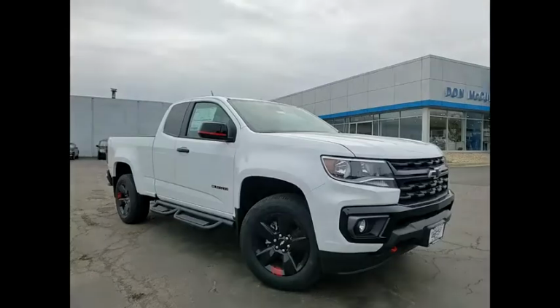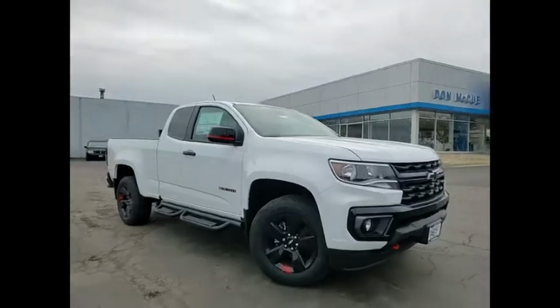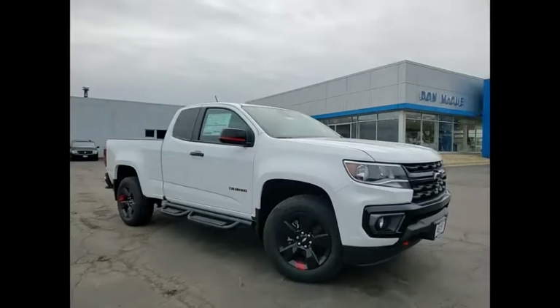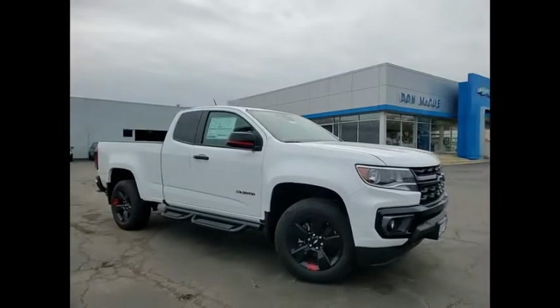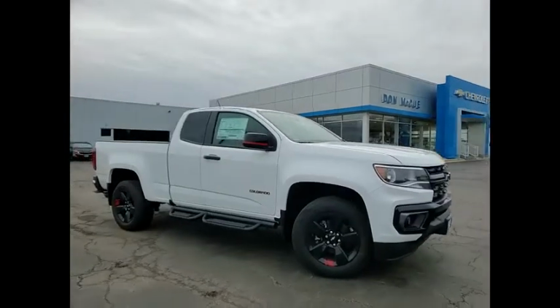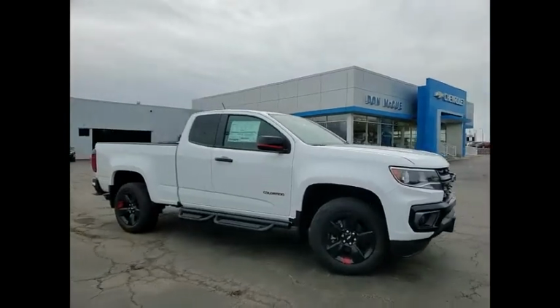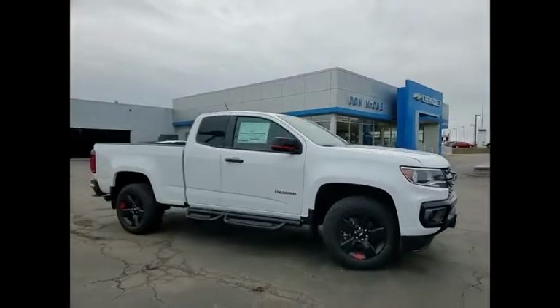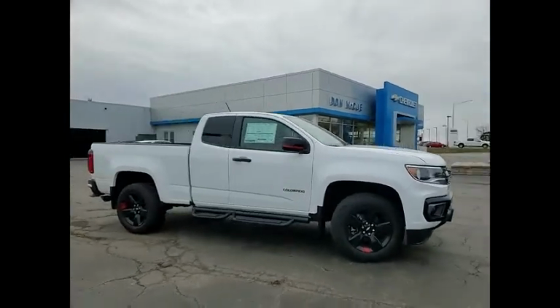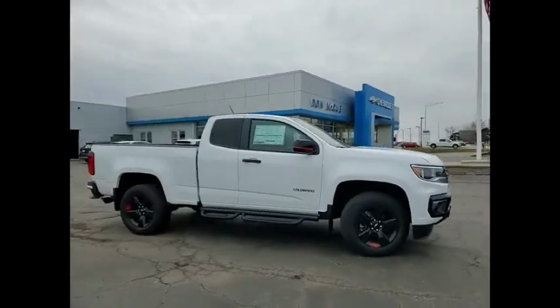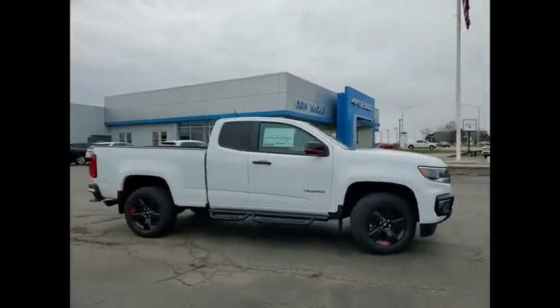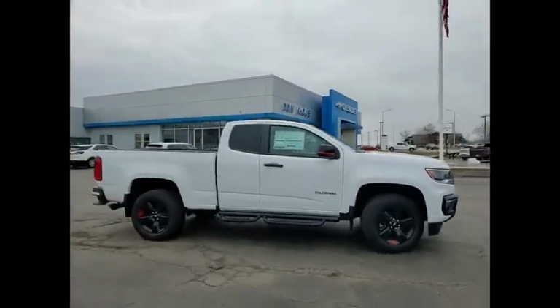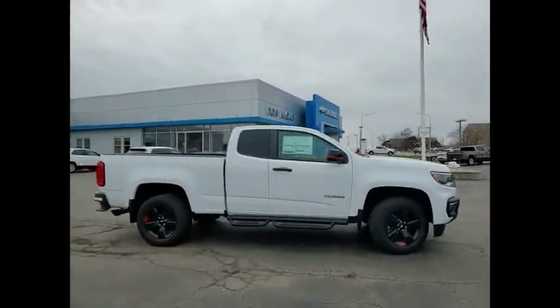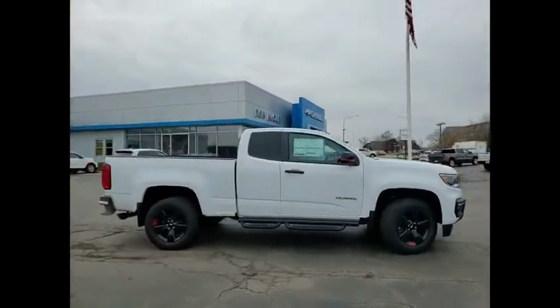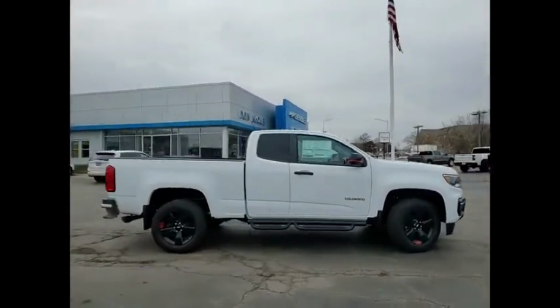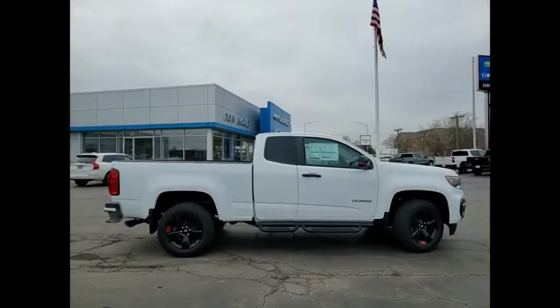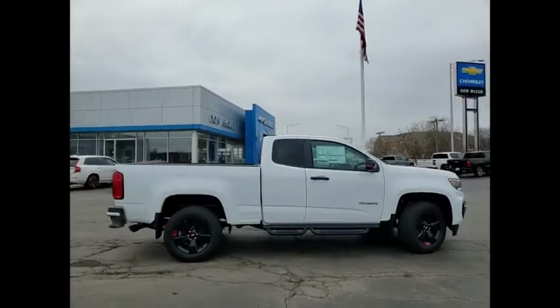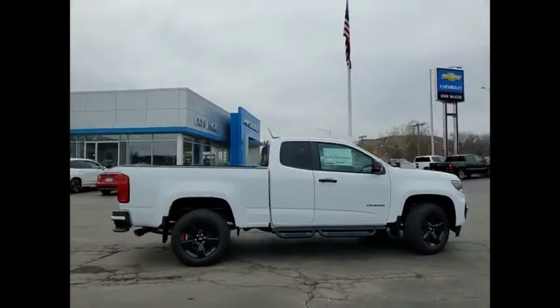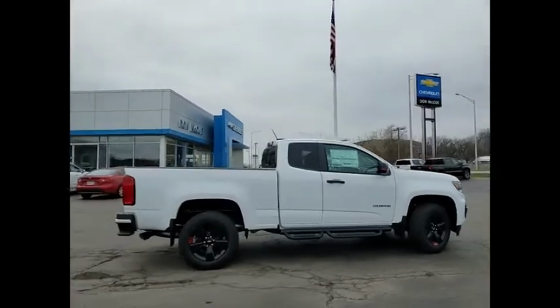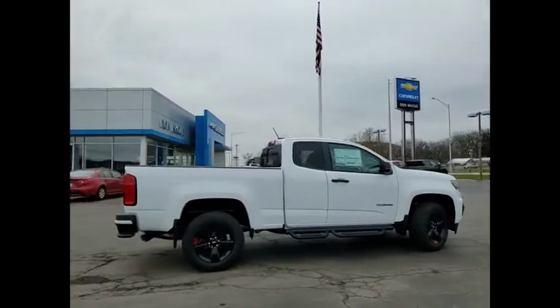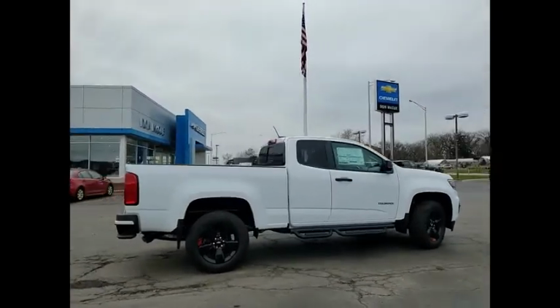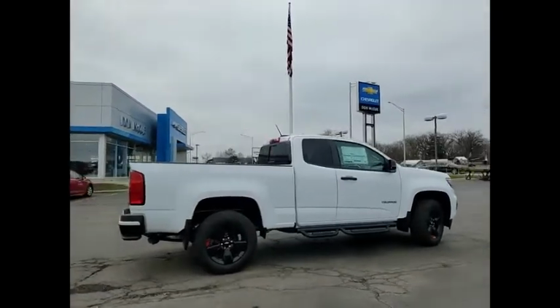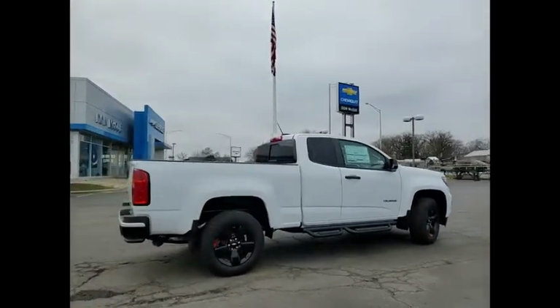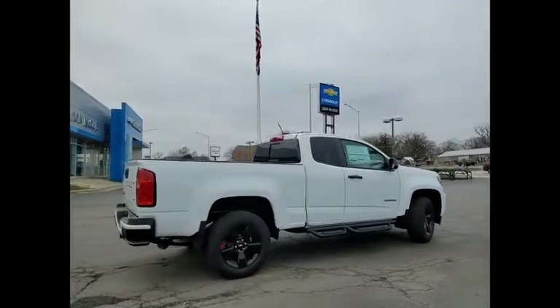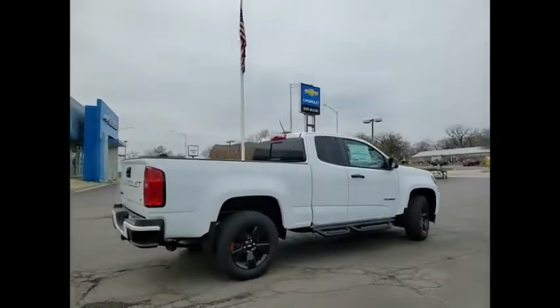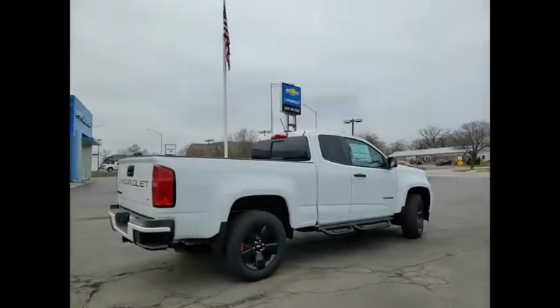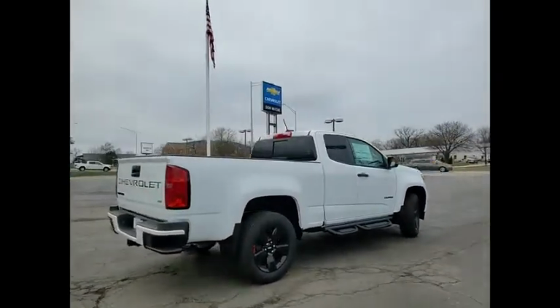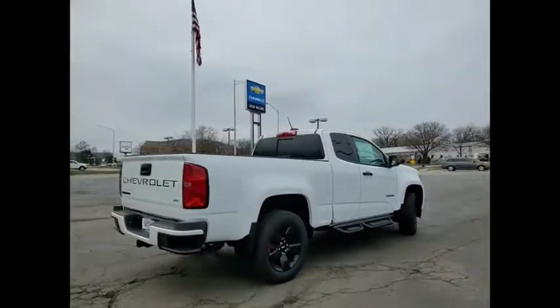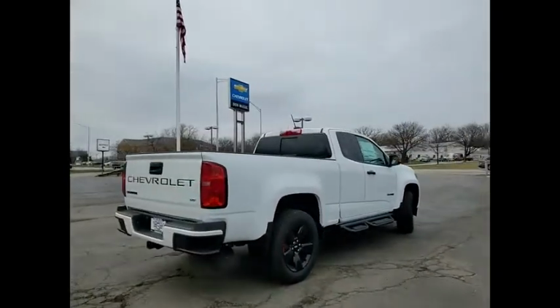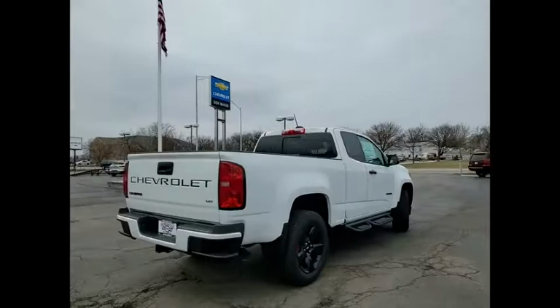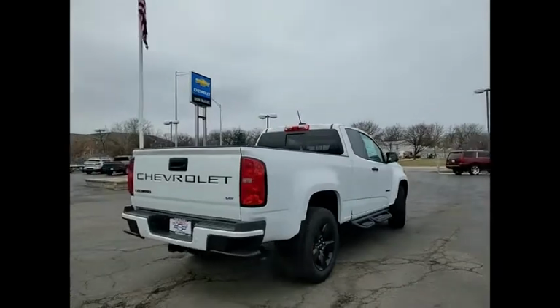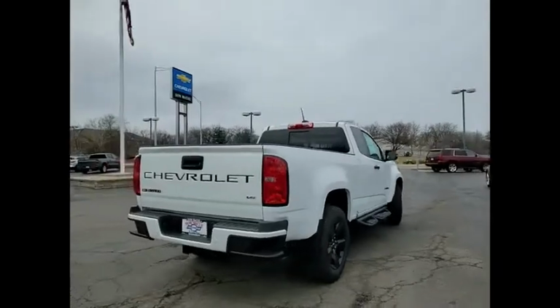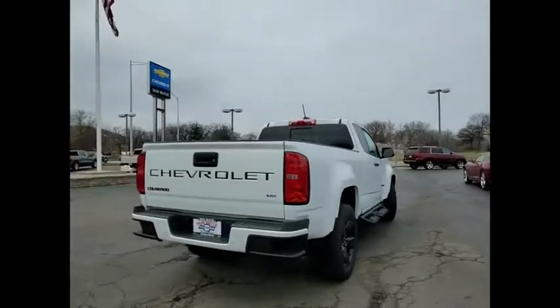Make a great choice today with the 2022 Colorado. Great hauling capability, powerful, rugged, and a great Chevy price. Colorado is it.